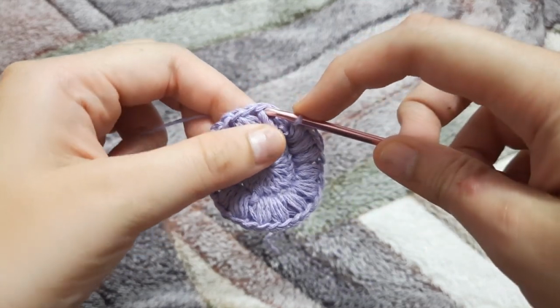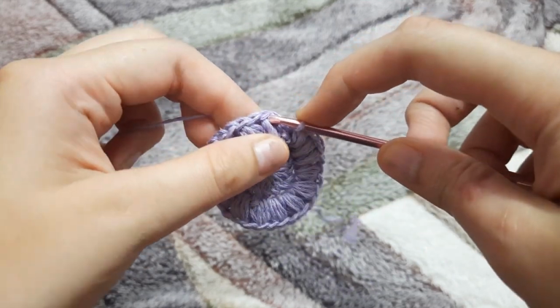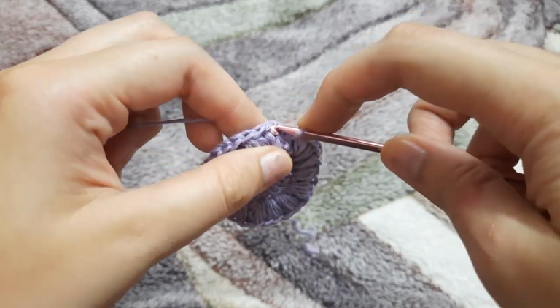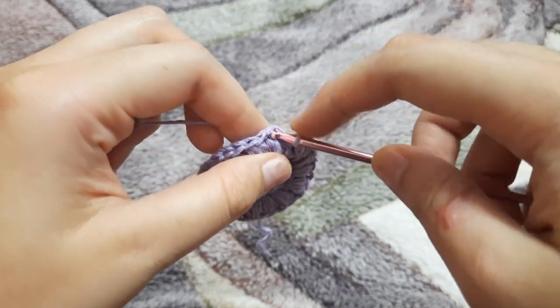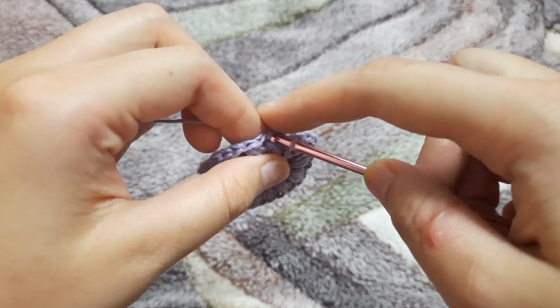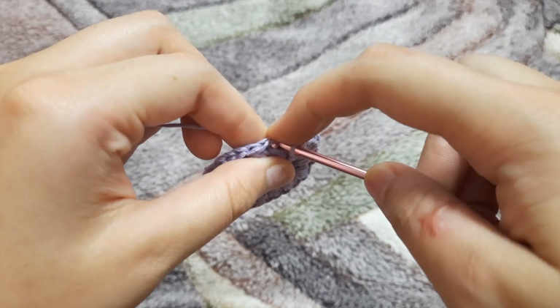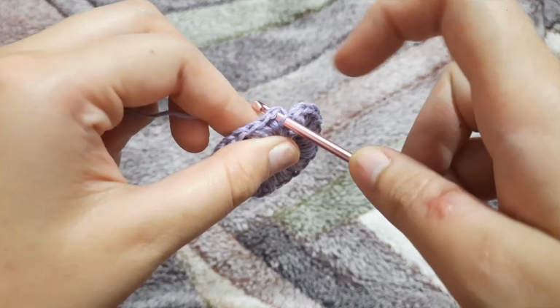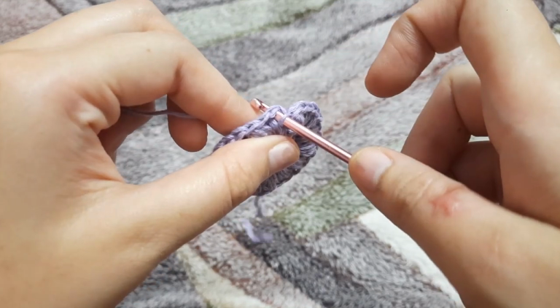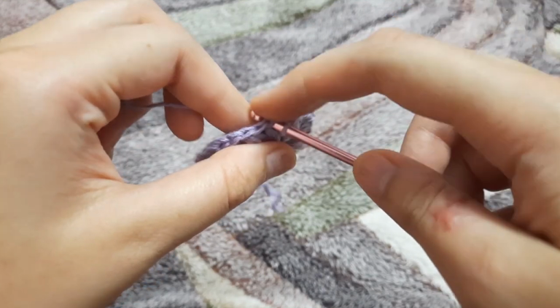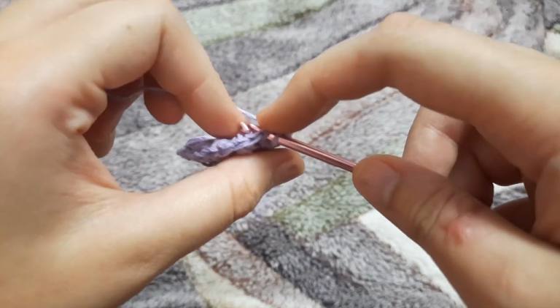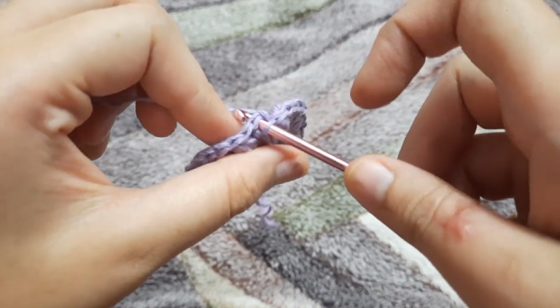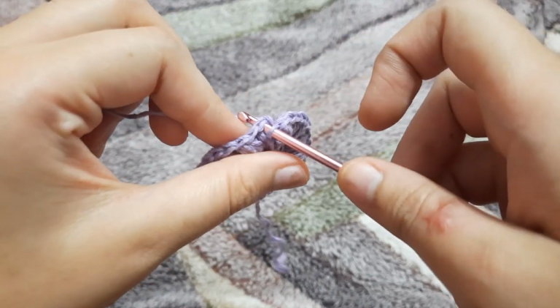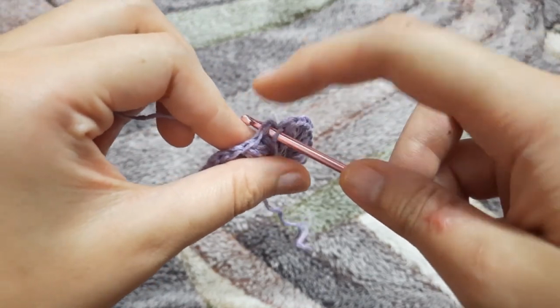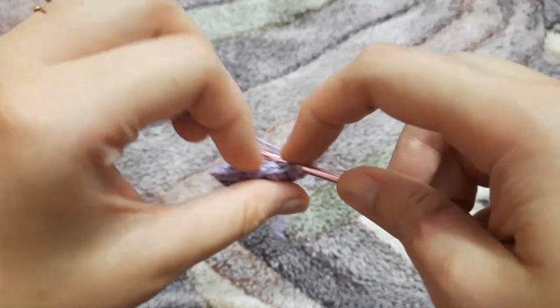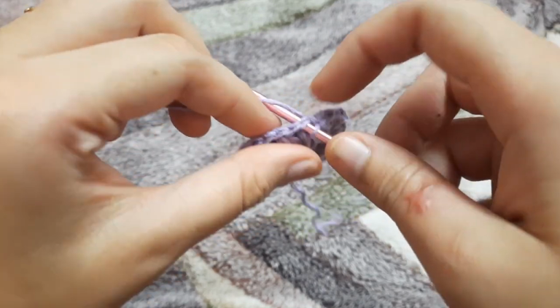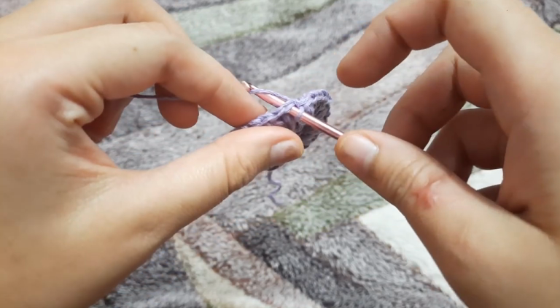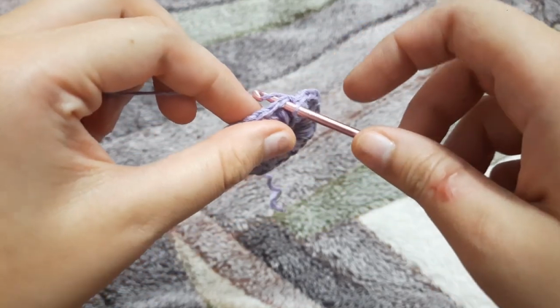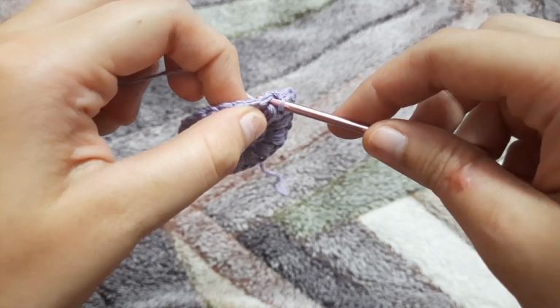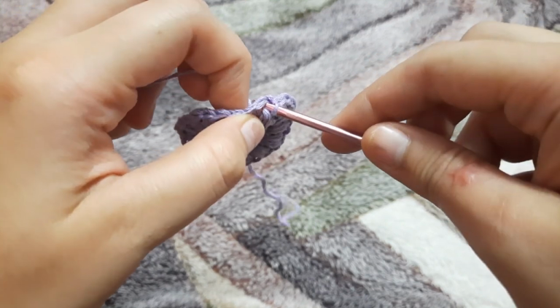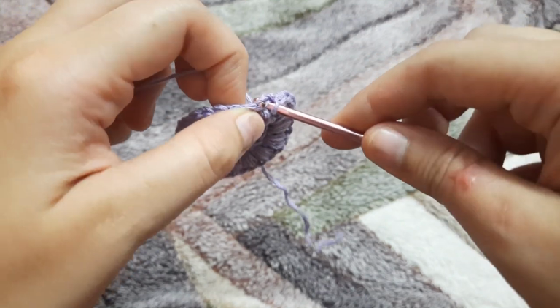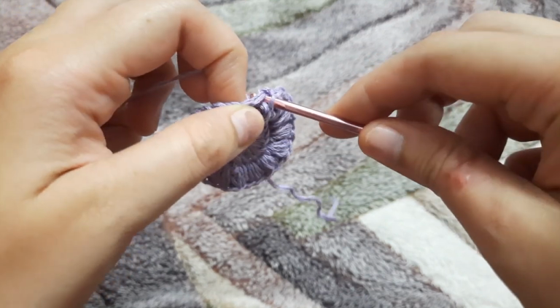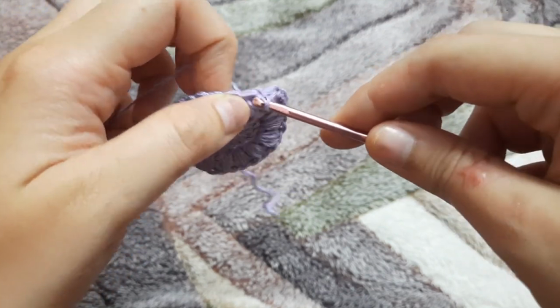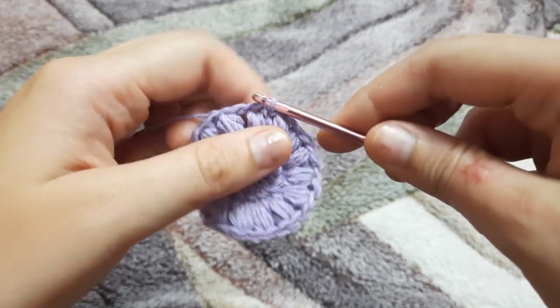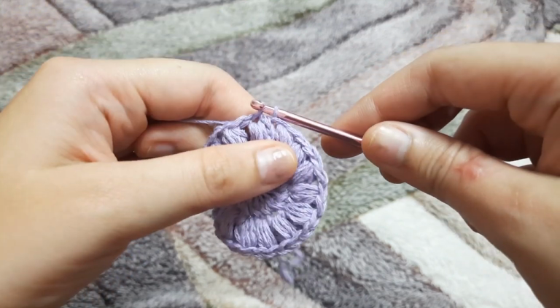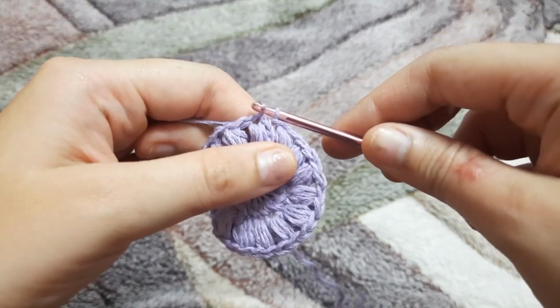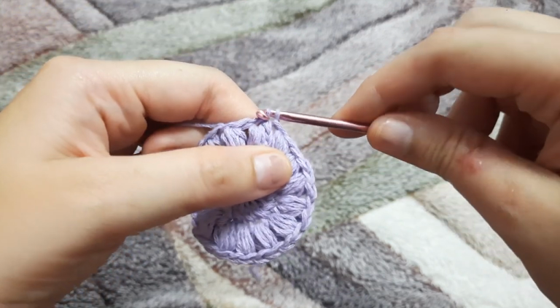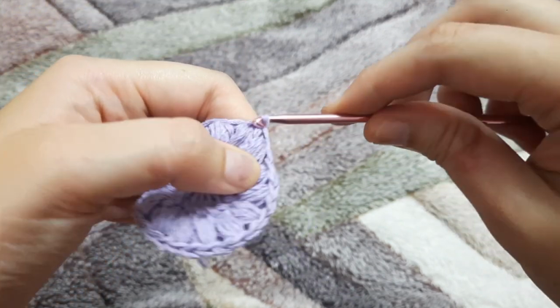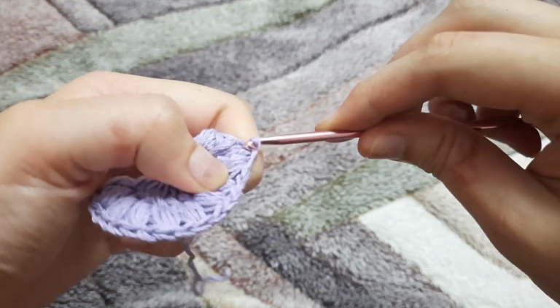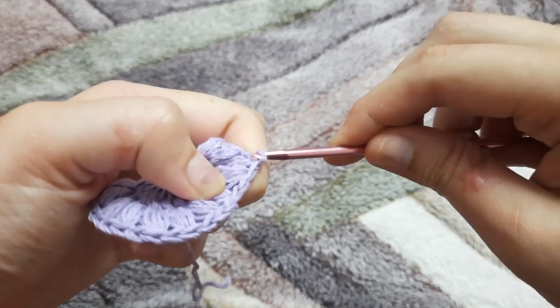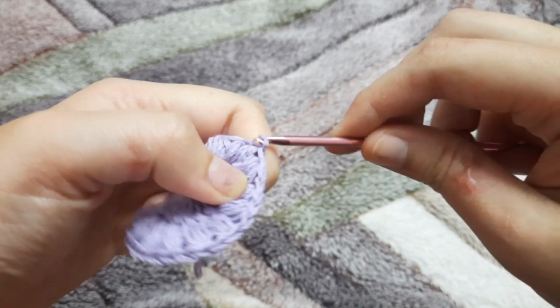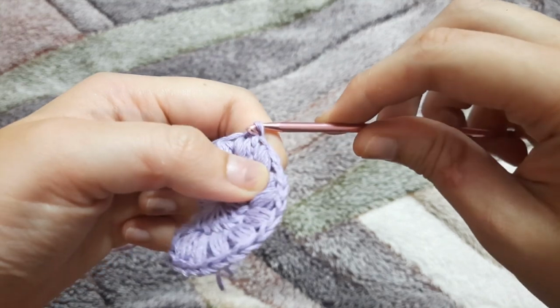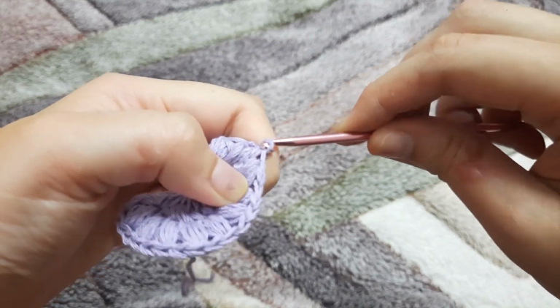Here we are done making our 16 puff stitches and now we're going to close this circle. We're going to make a slip stitch in the very first puff stitch: insert the hook, yarn over, pull through, and pull through a loop as well.